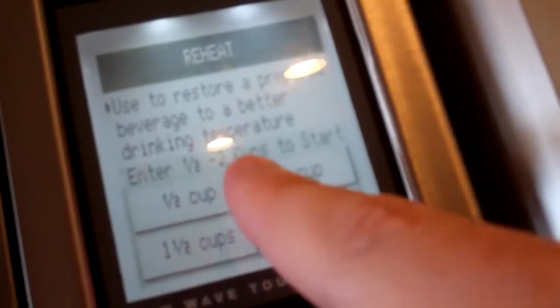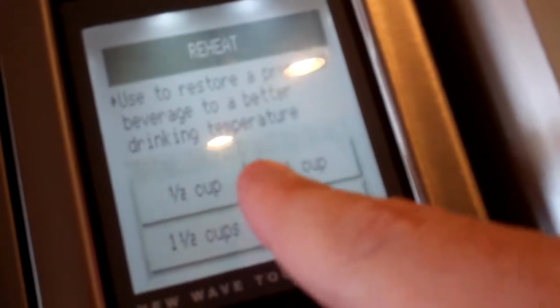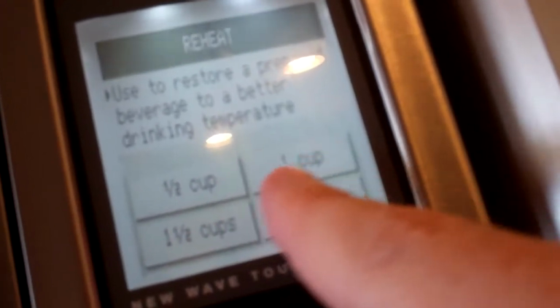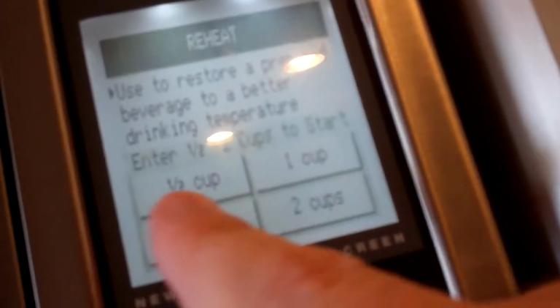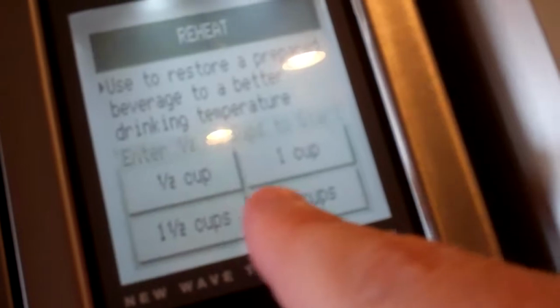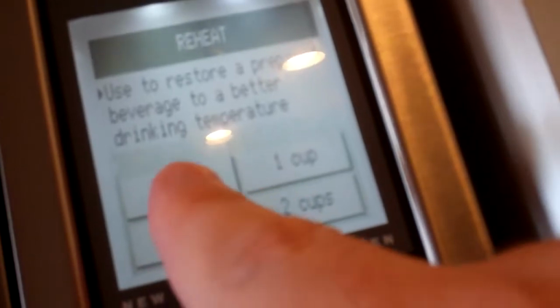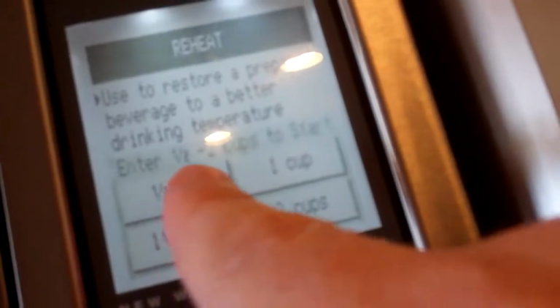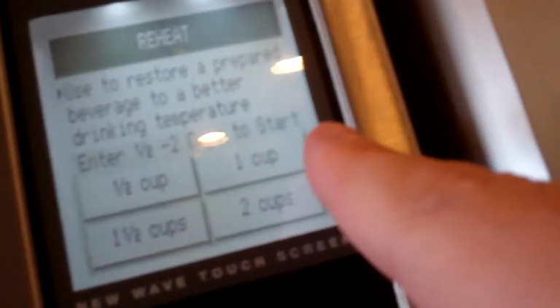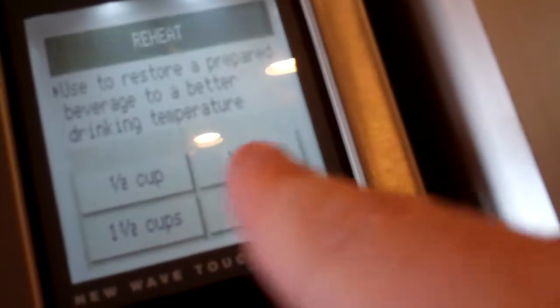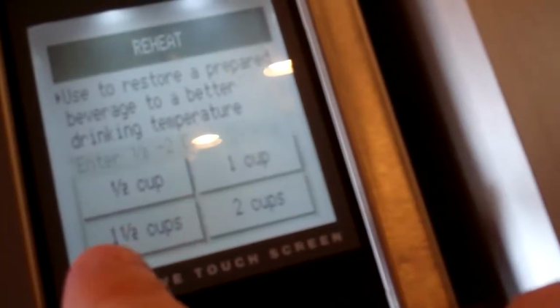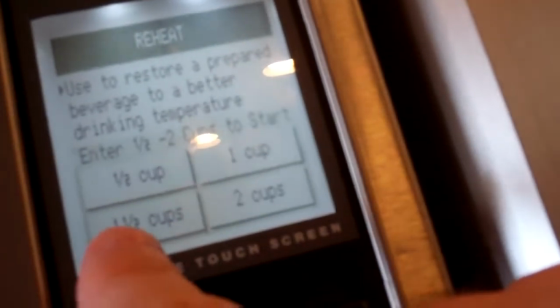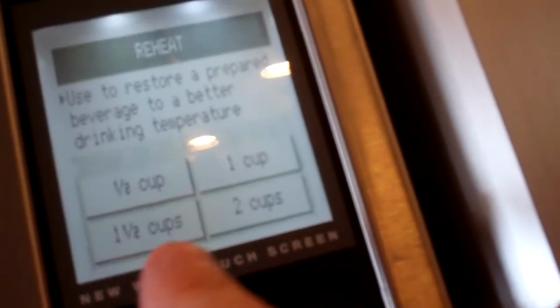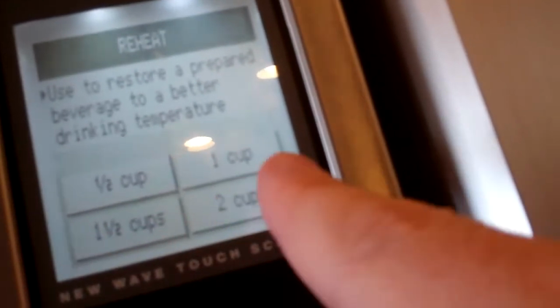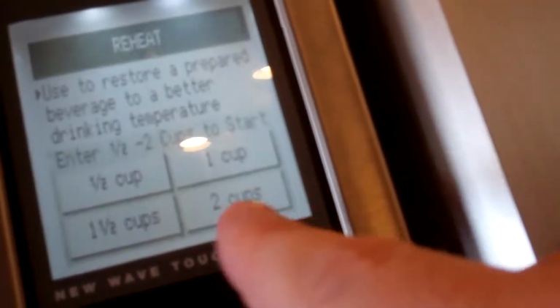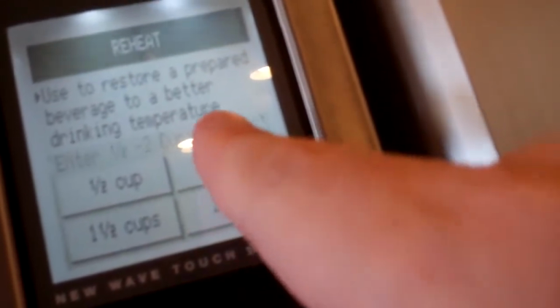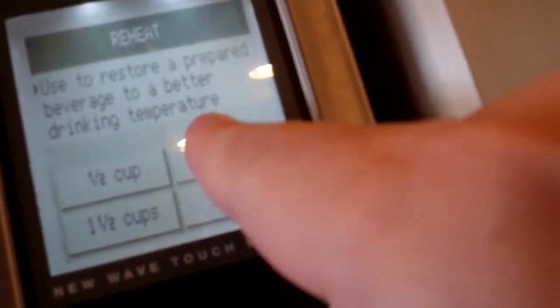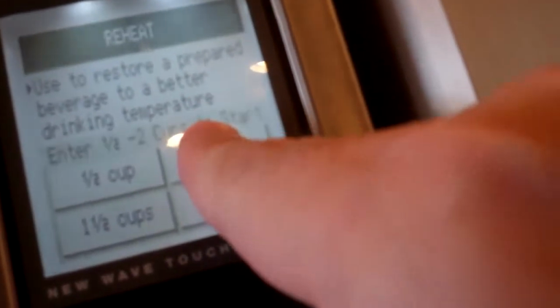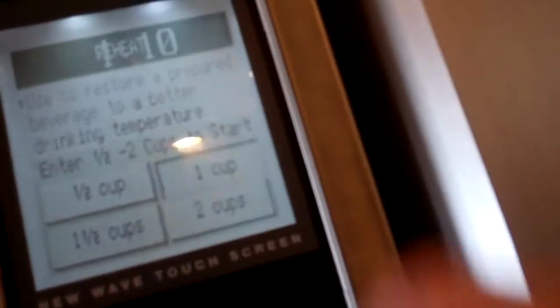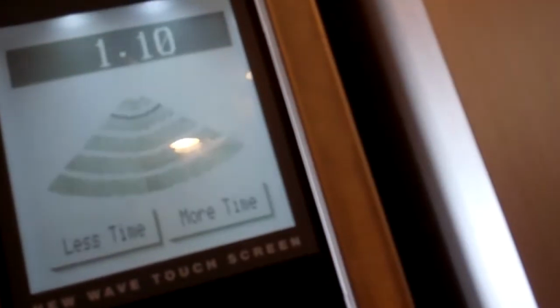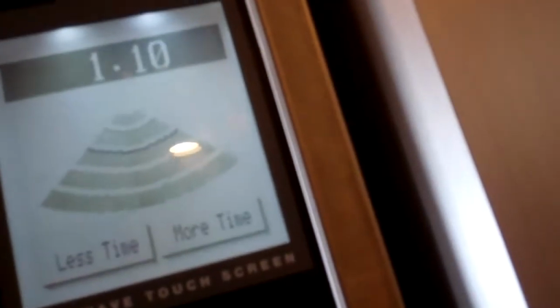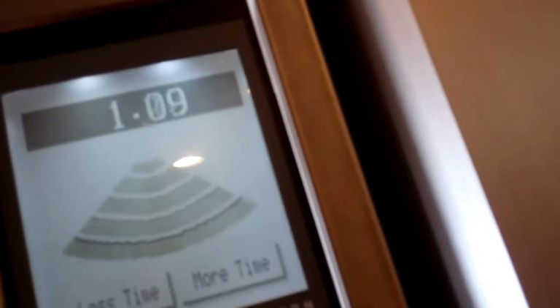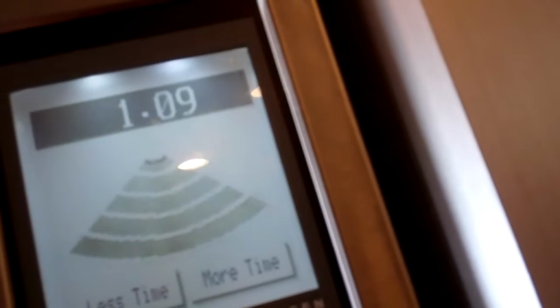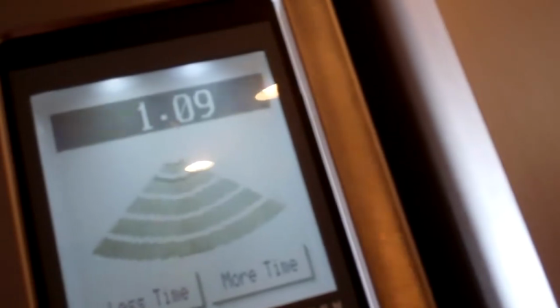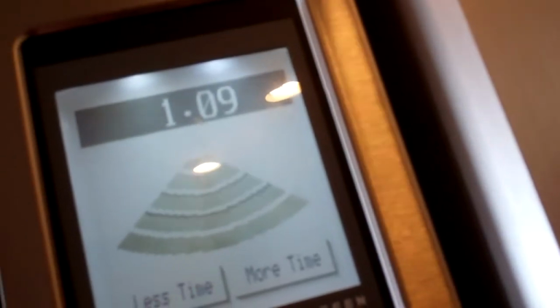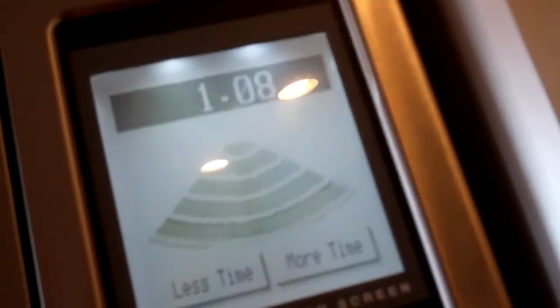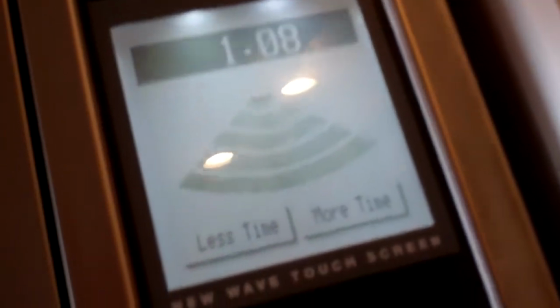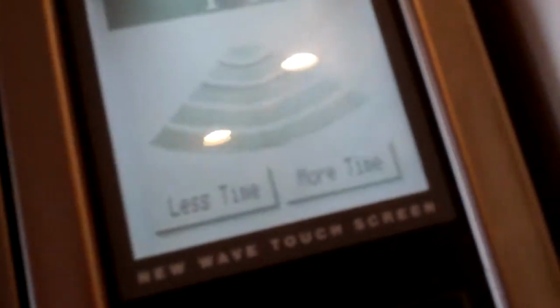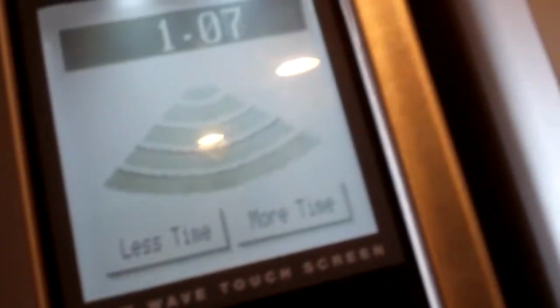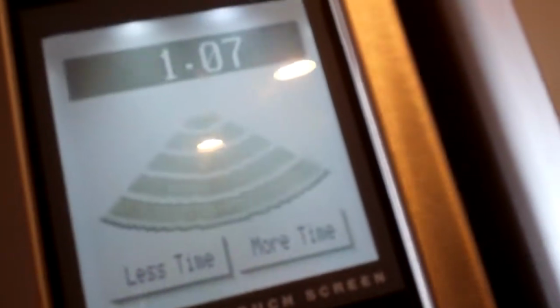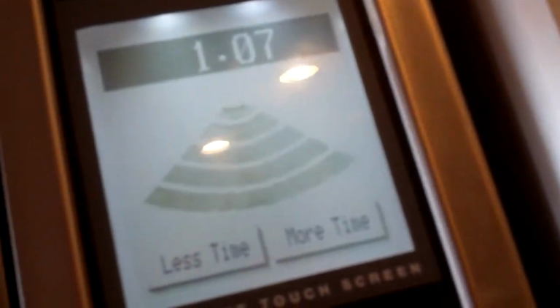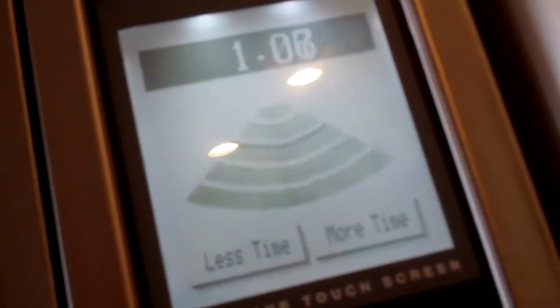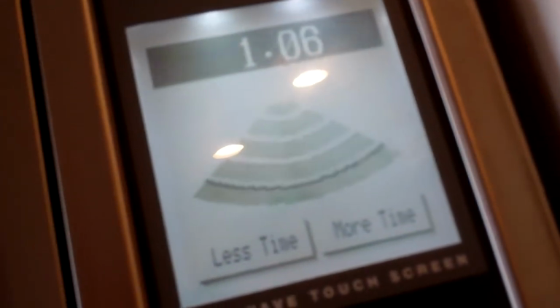So you enter what size — half a cup, one cup, one and a half, two cups. It's one cup. And there it goes. Isn't that fancy?